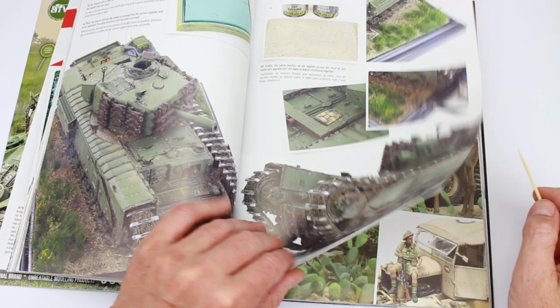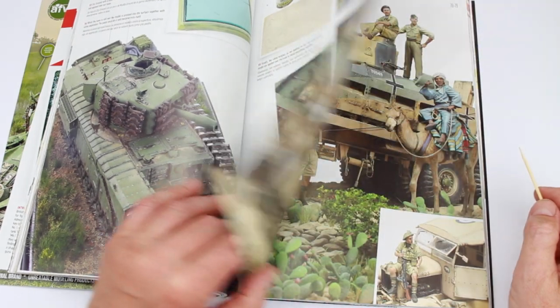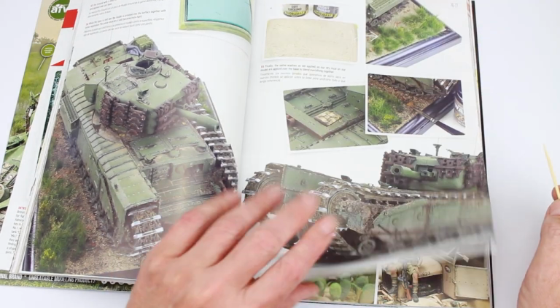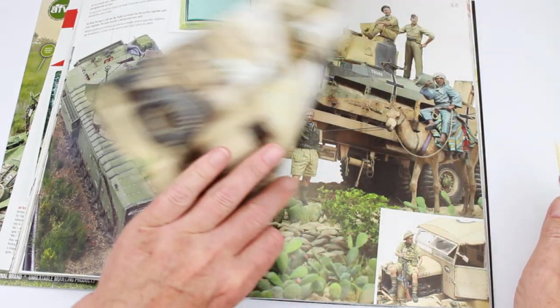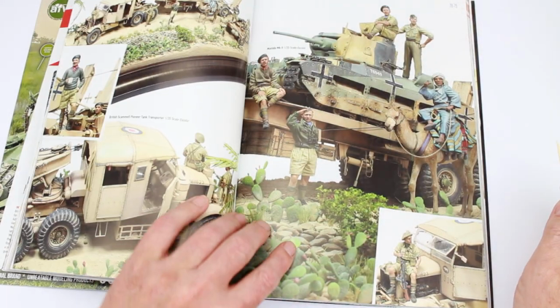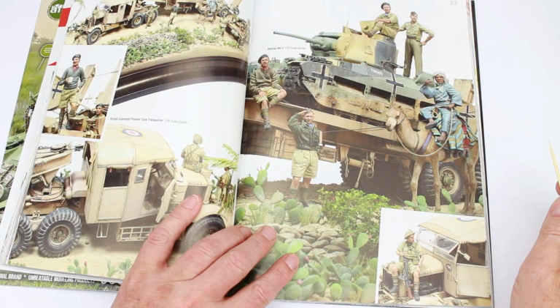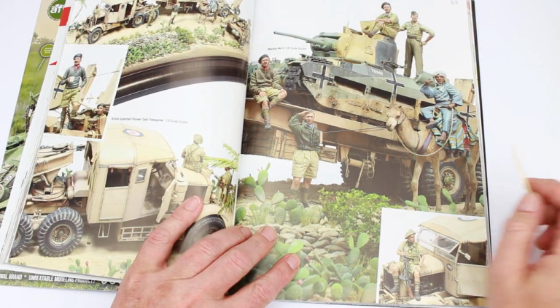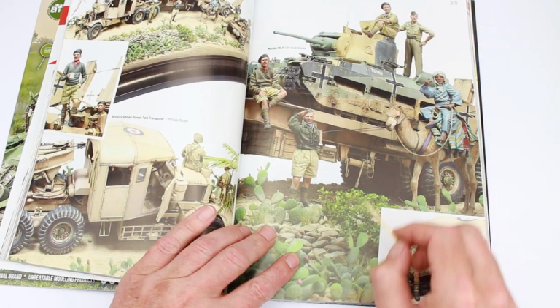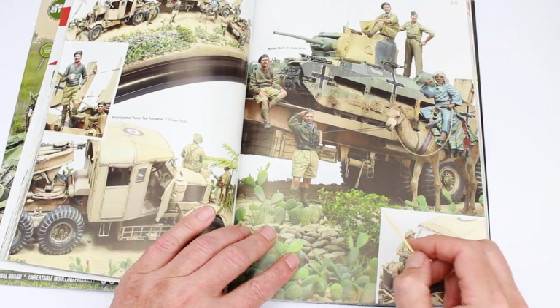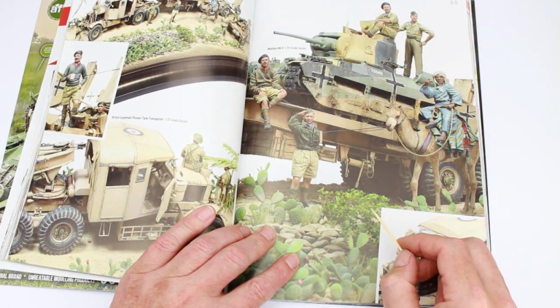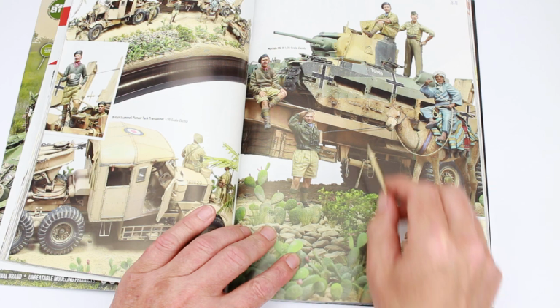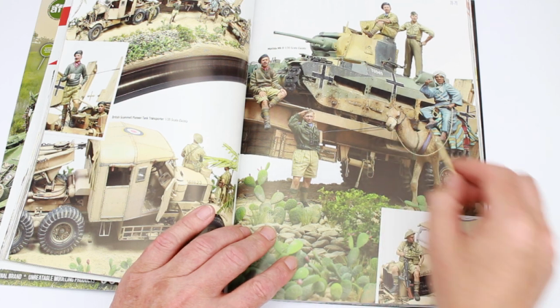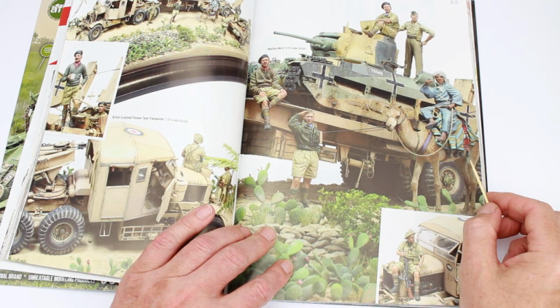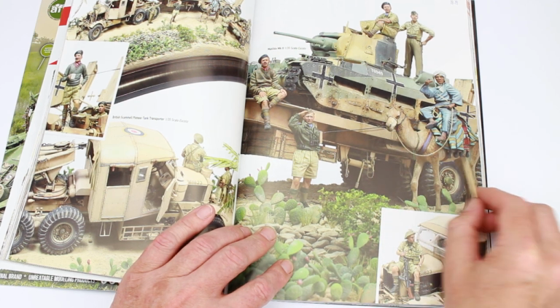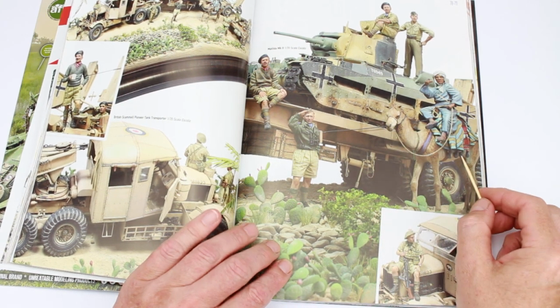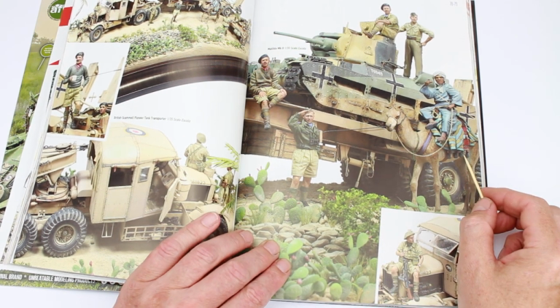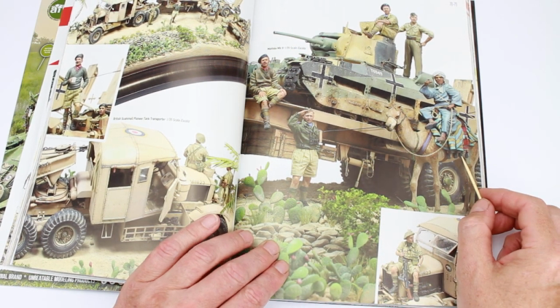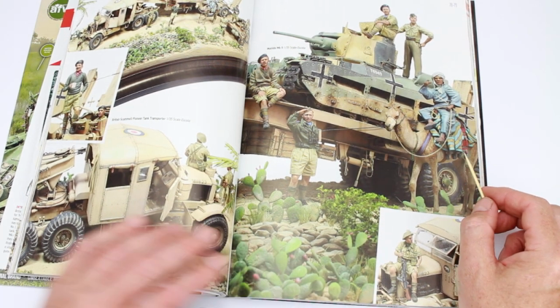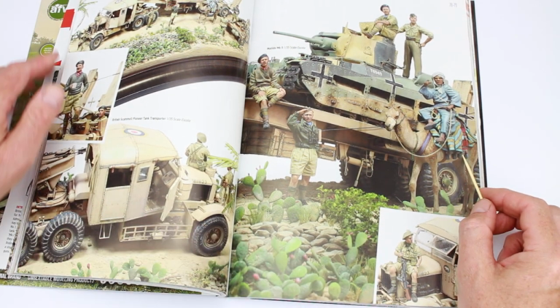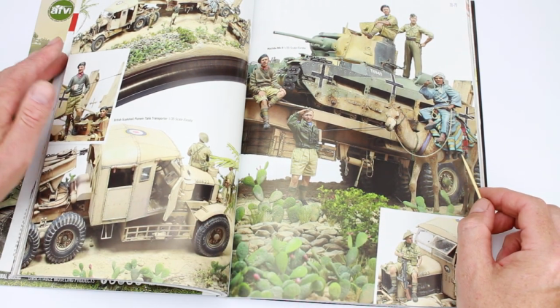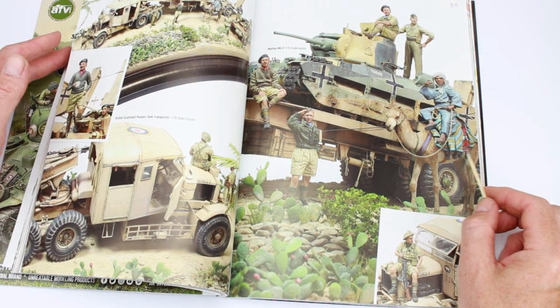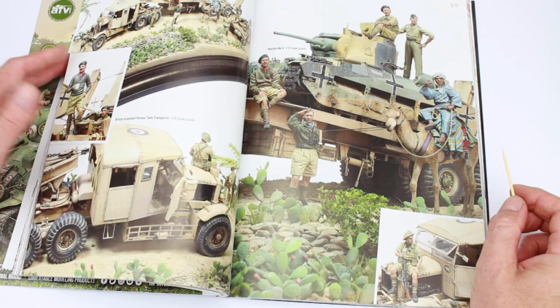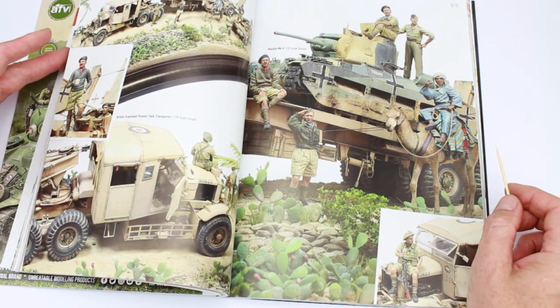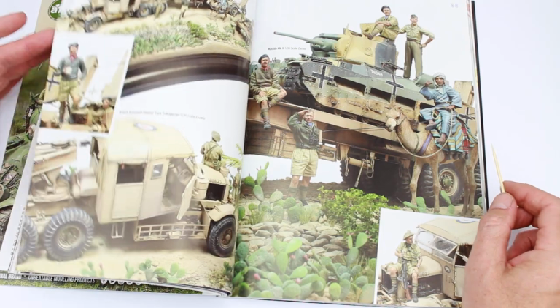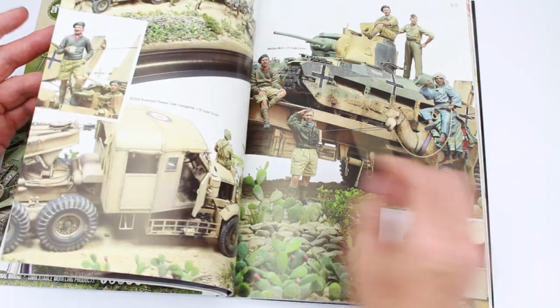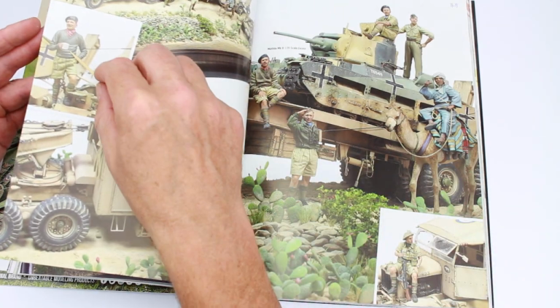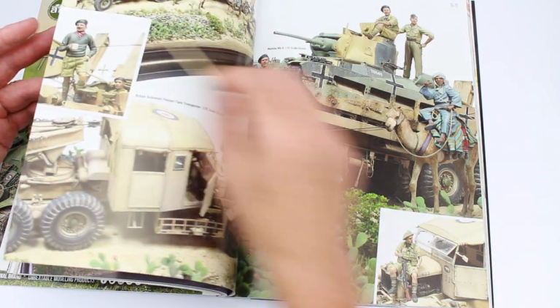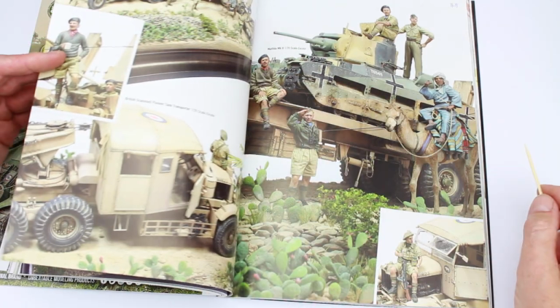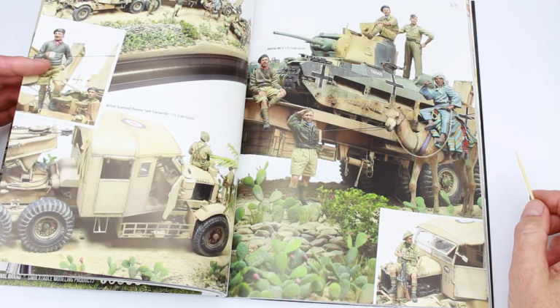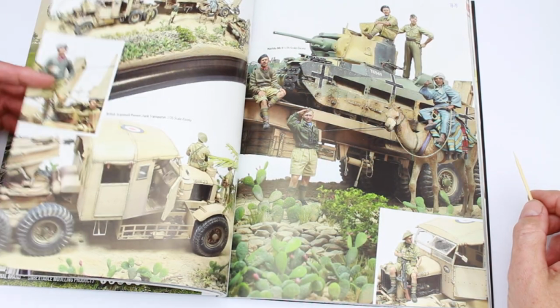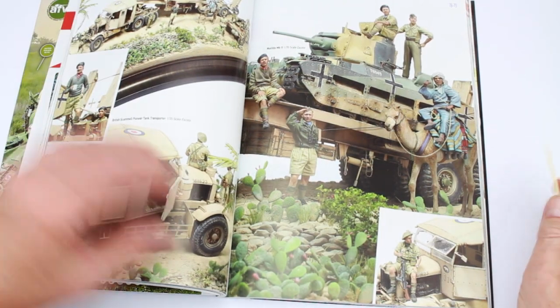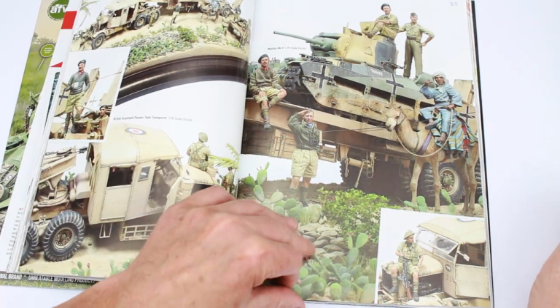And that's the end of that one. Another gallery — Matilda being recovered. I think these are Master Box figures, I may be wrong. And you've got Monty there. That's a nice diorama.